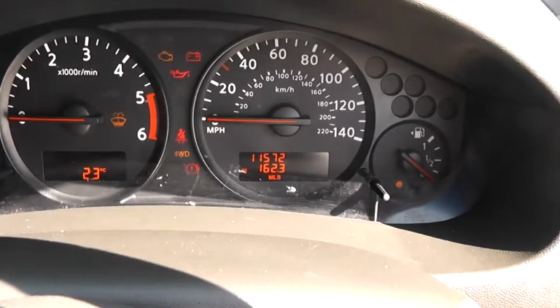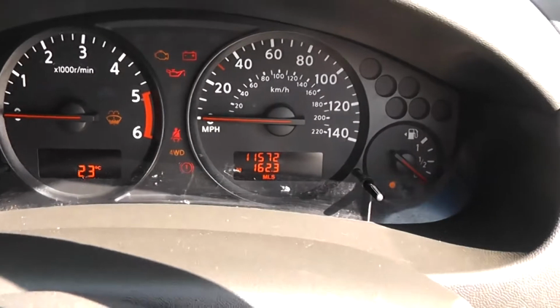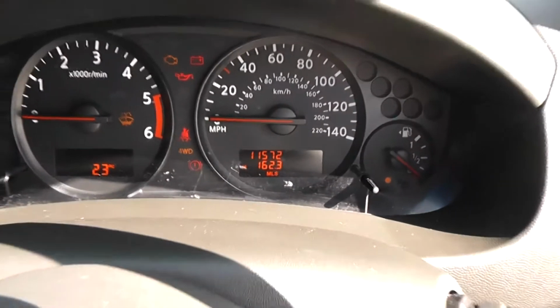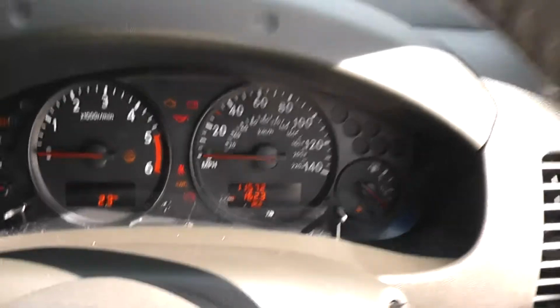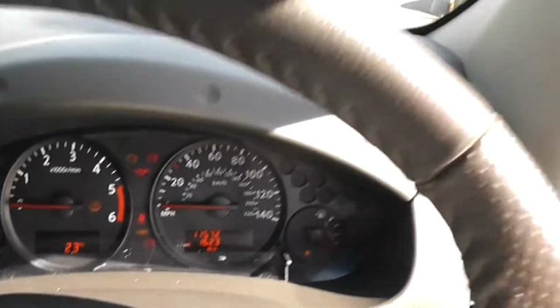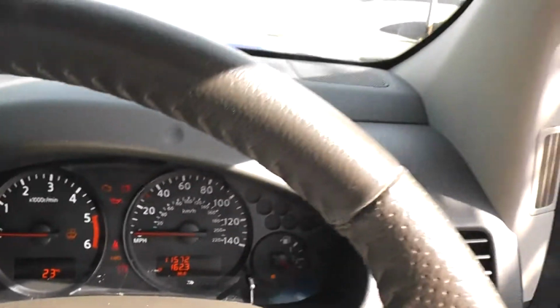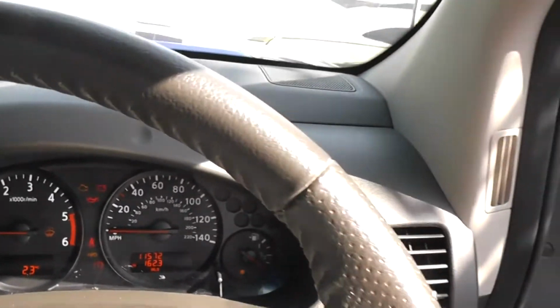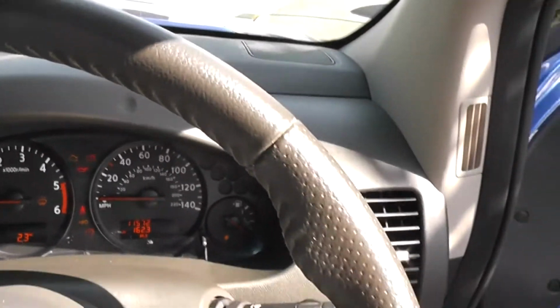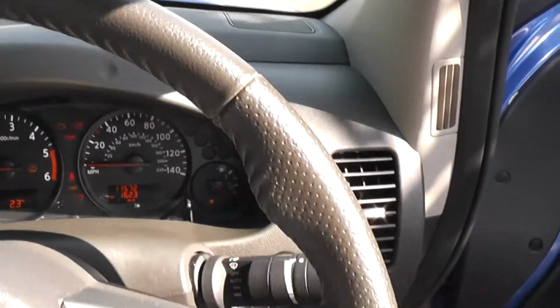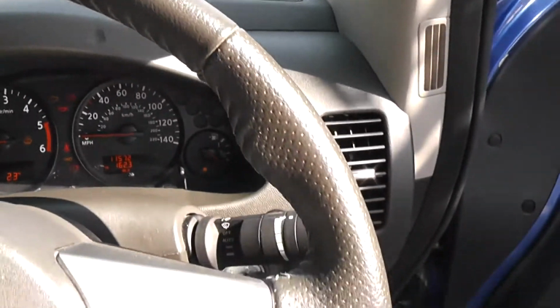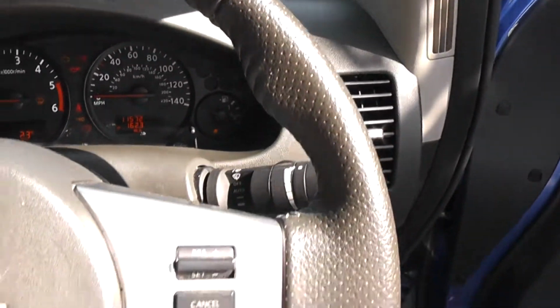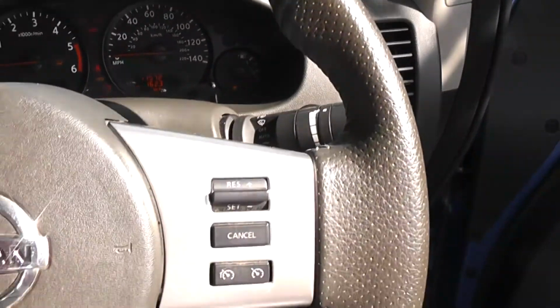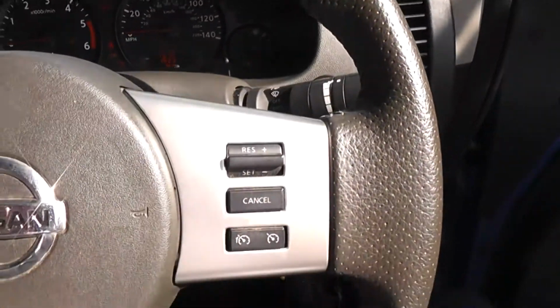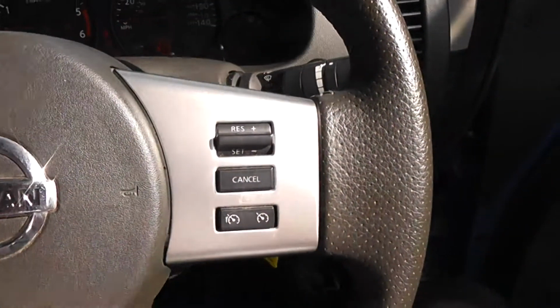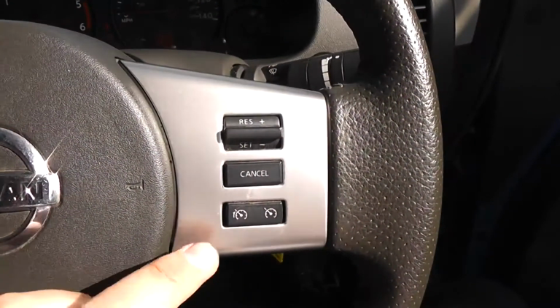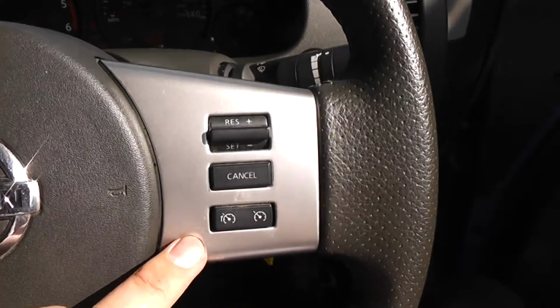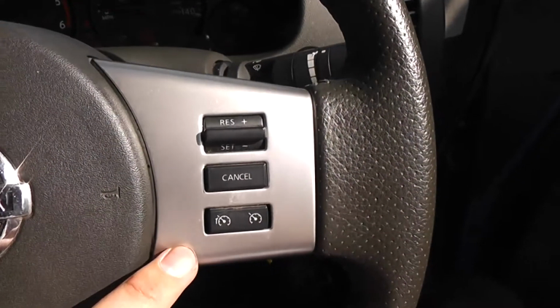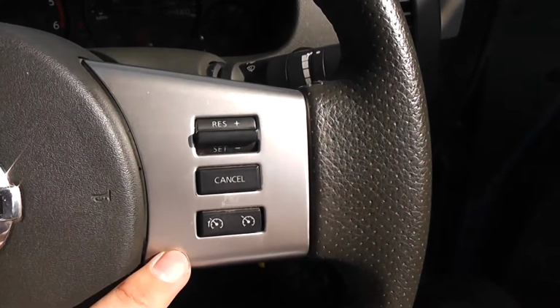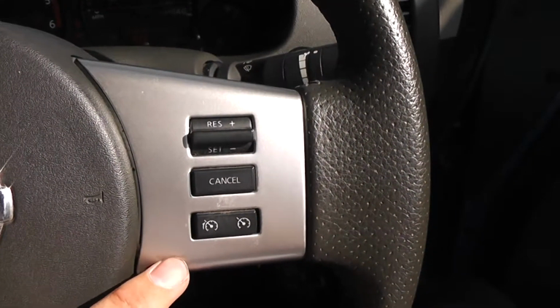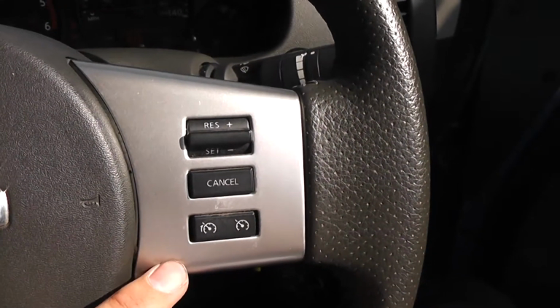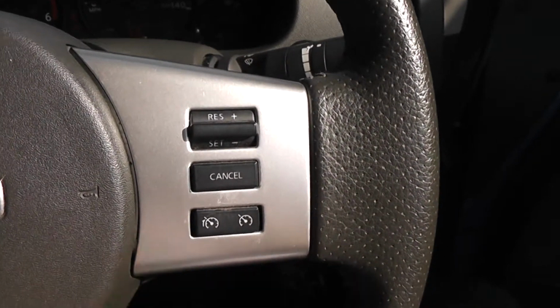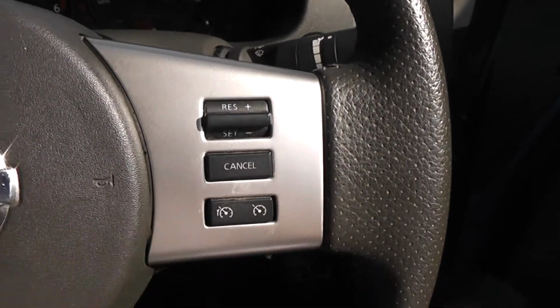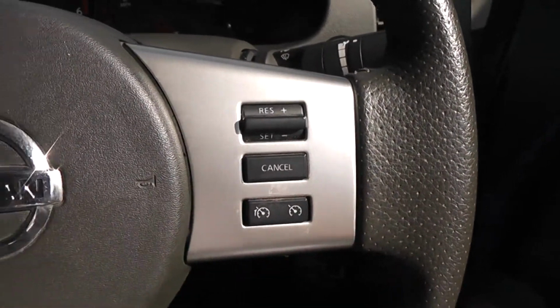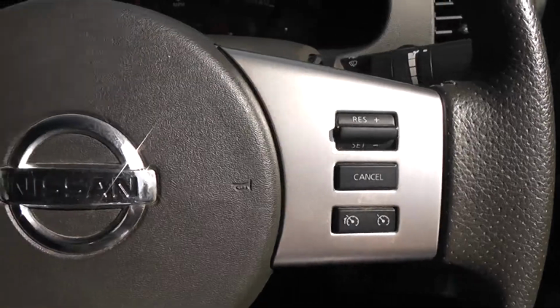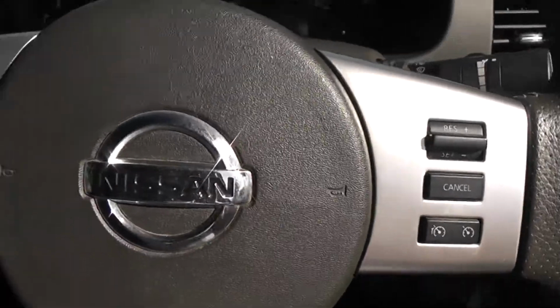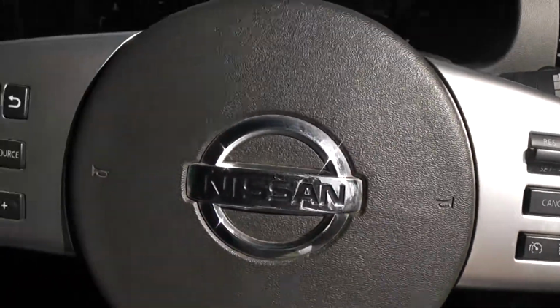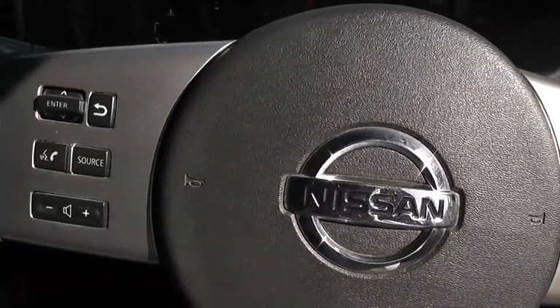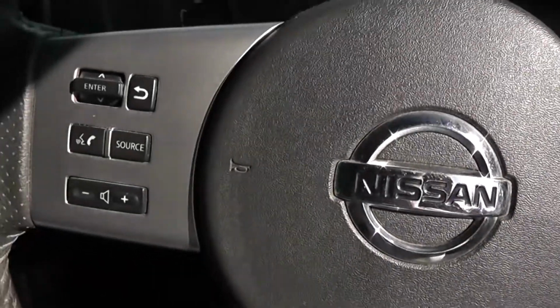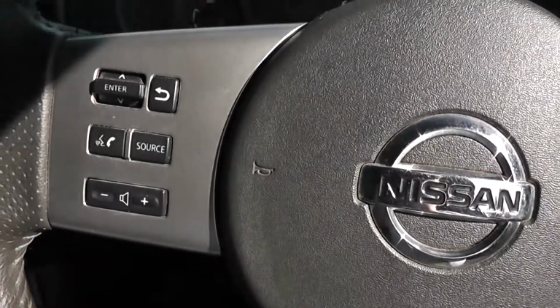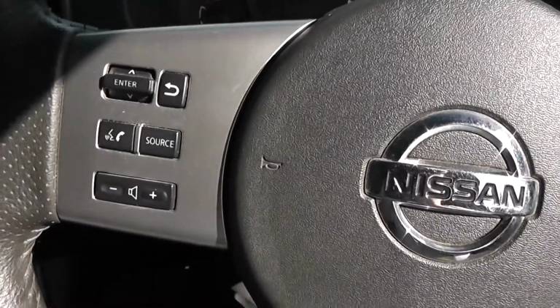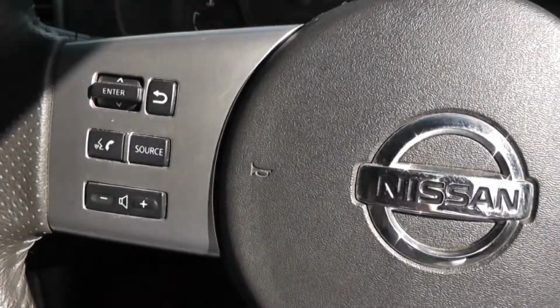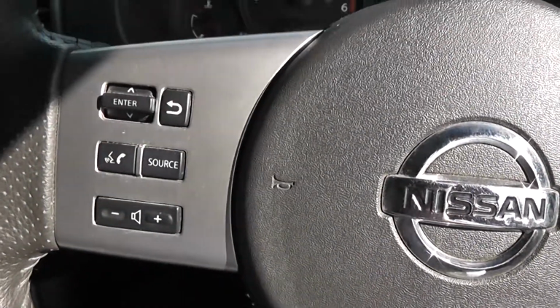It also has a leather steering wheel which is multifunctional. On the right-hand side are controls for the speed limiter and cruise control, and on the left-hand side are controls for the audio system.